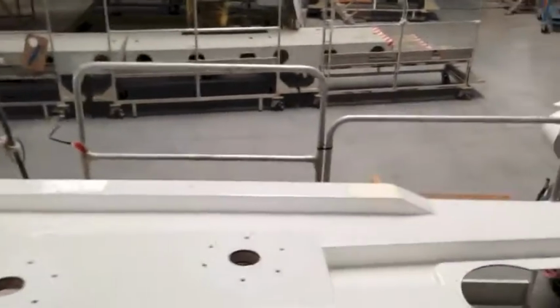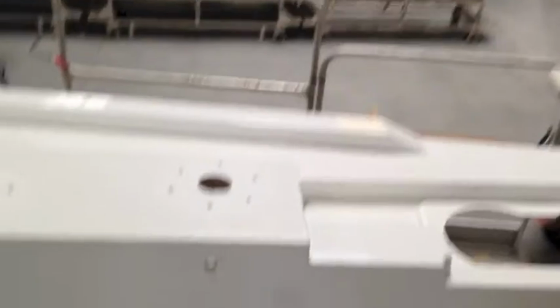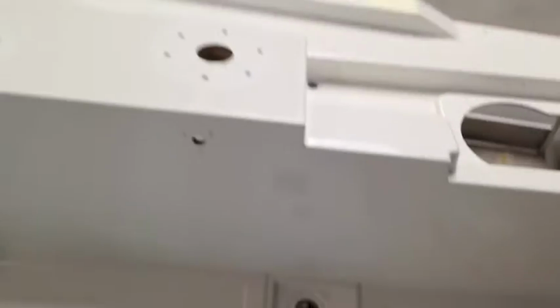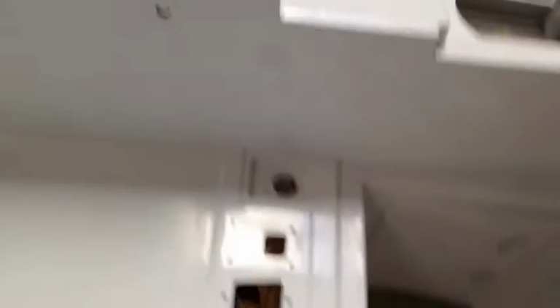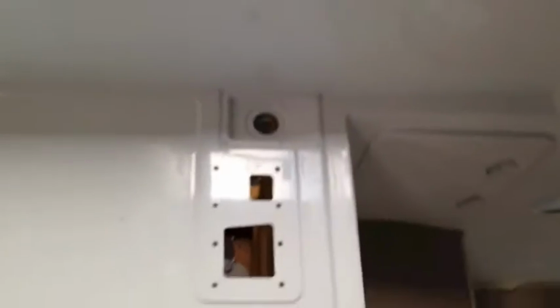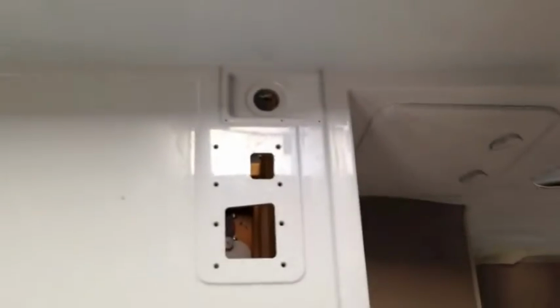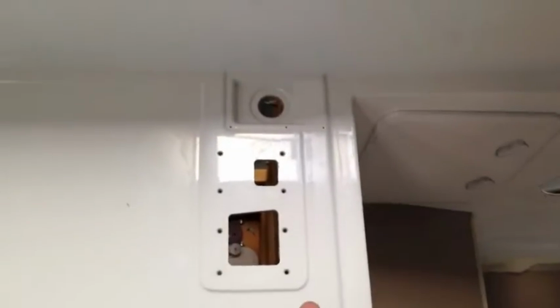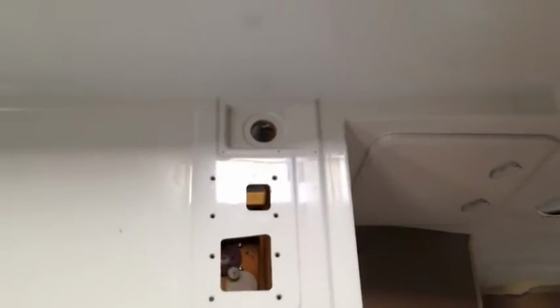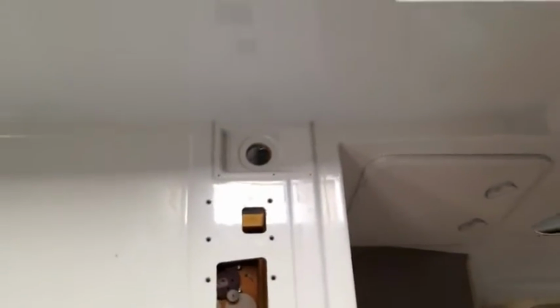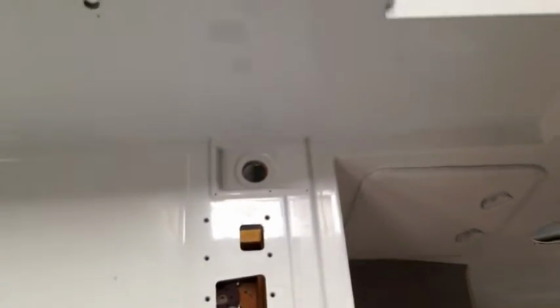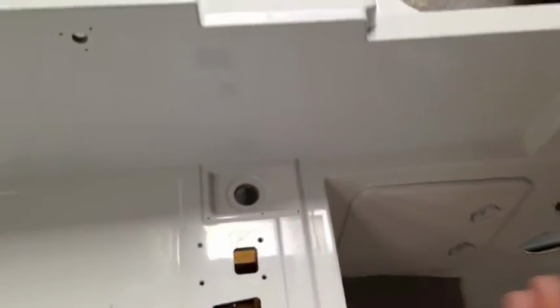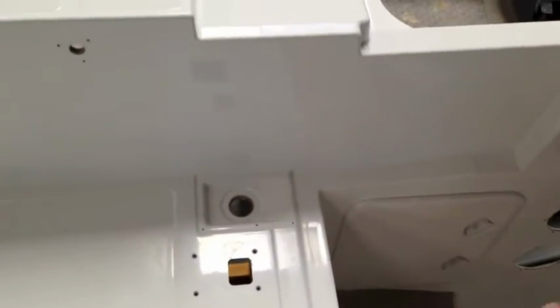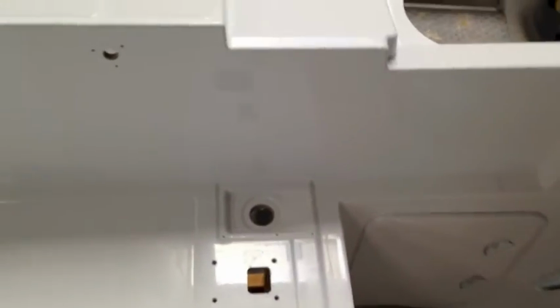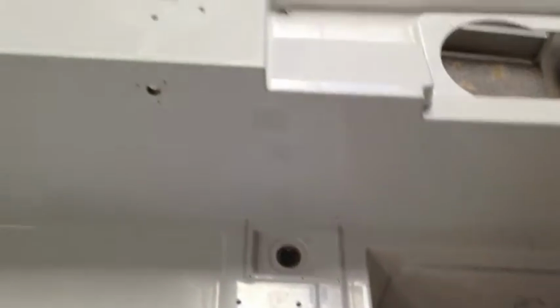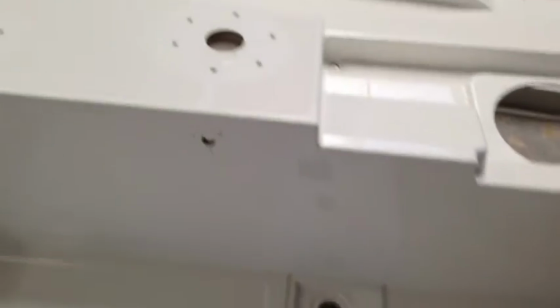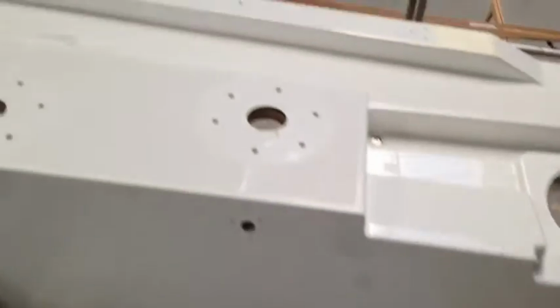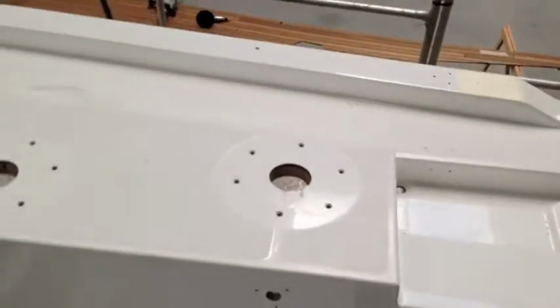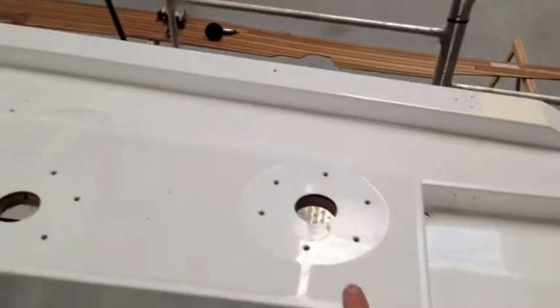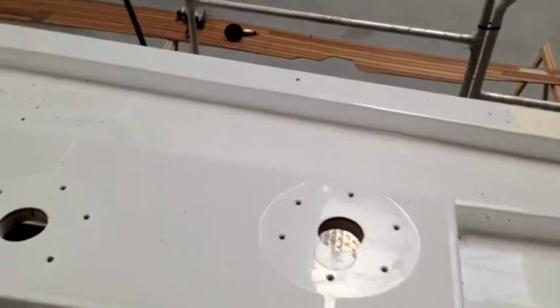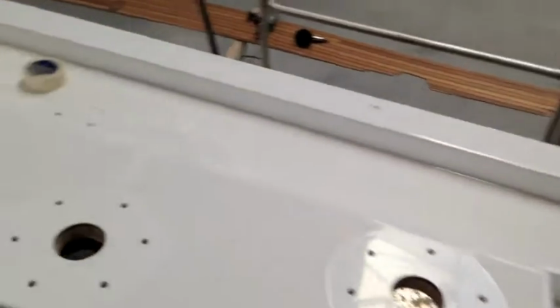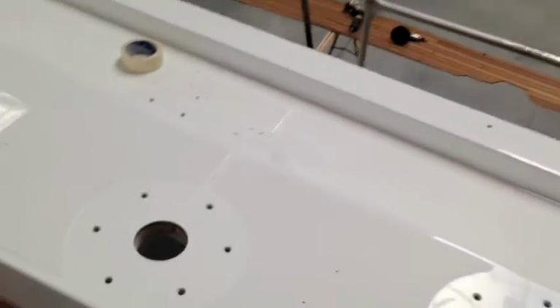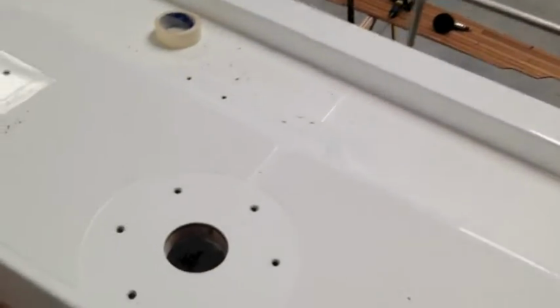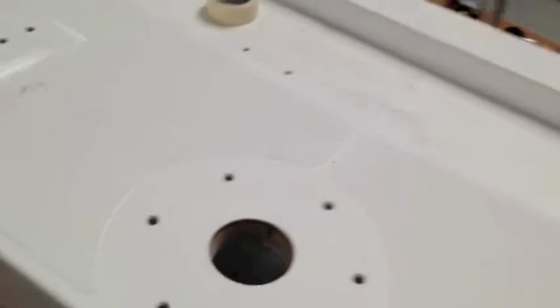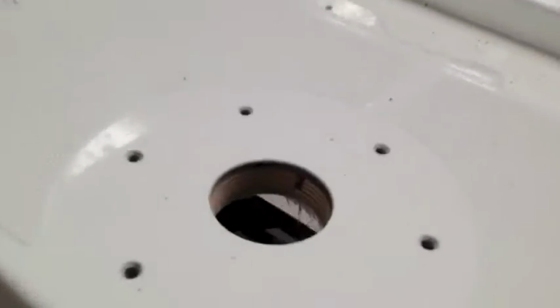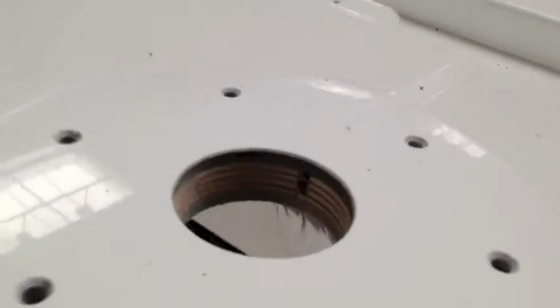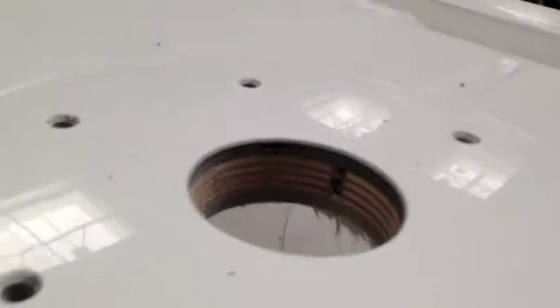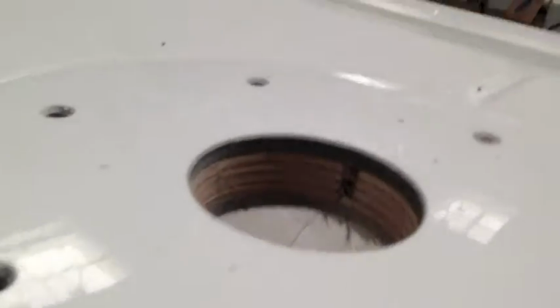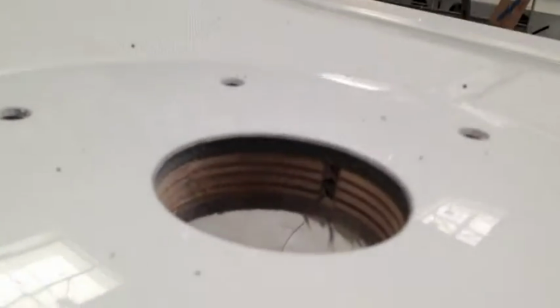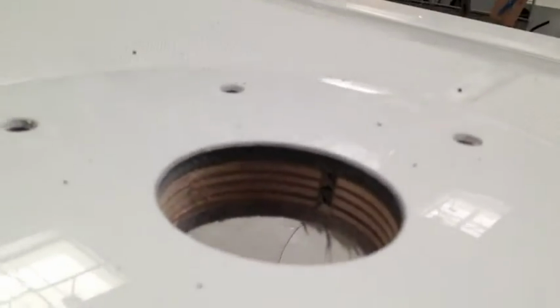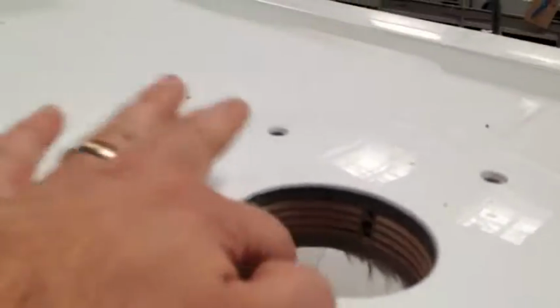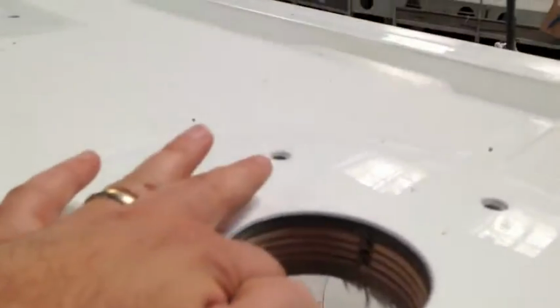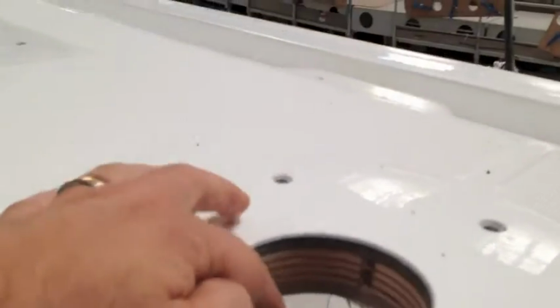This is where the helm pods are, so you'll be standing just after this. This is where the winch locations are — you can see the thickness of the locations of the winches.